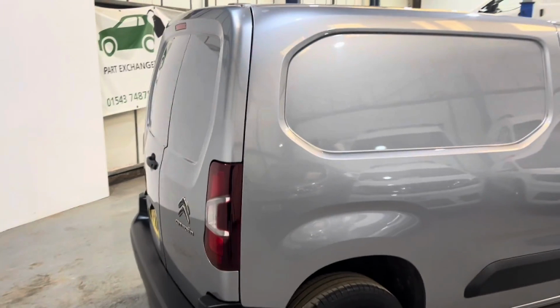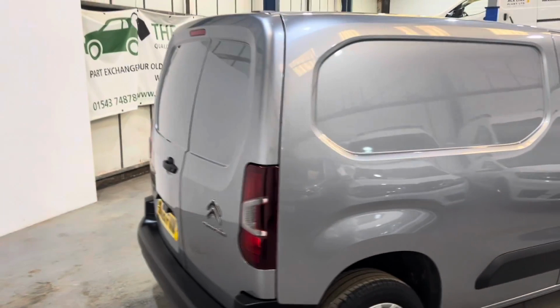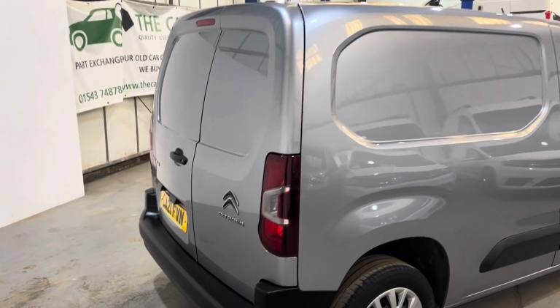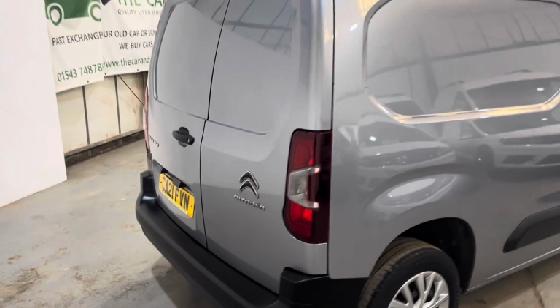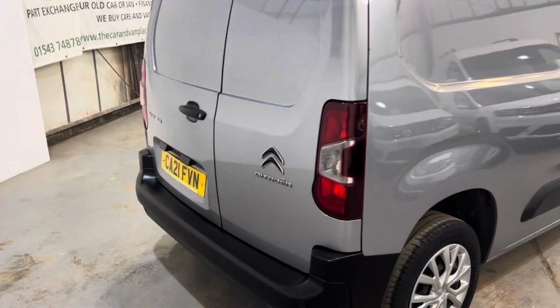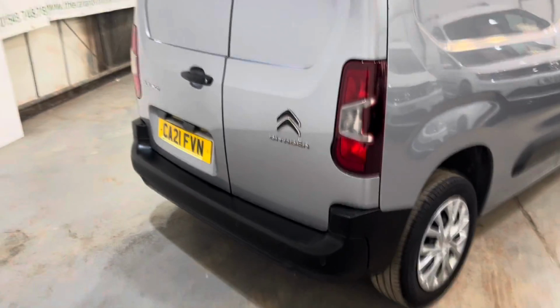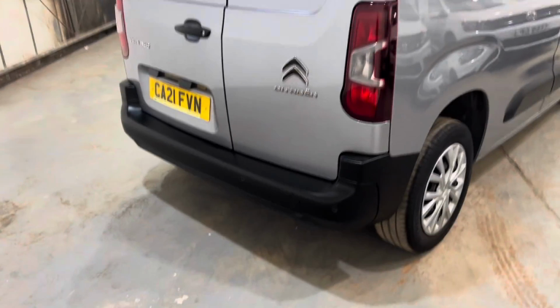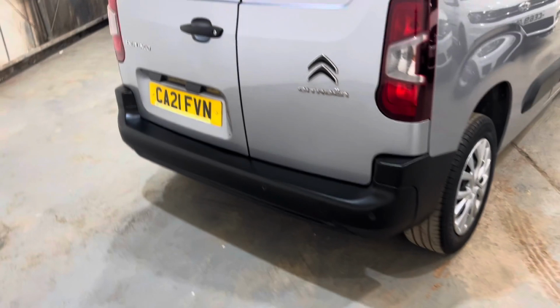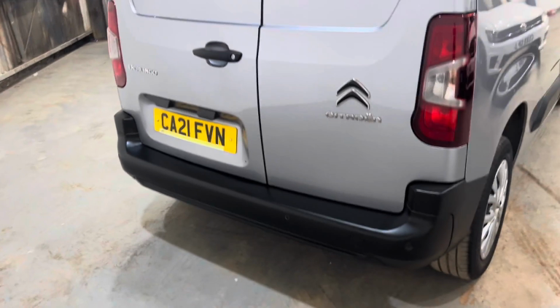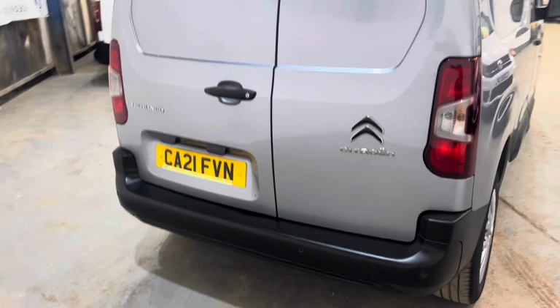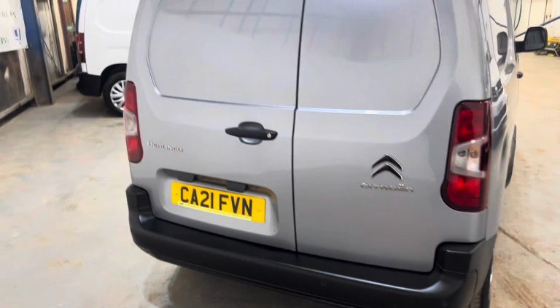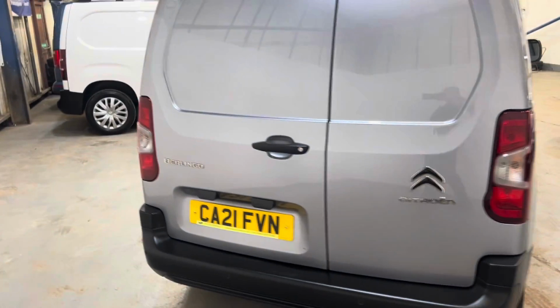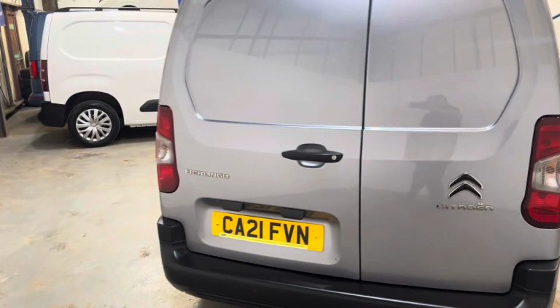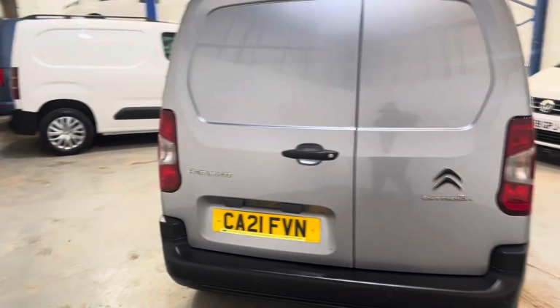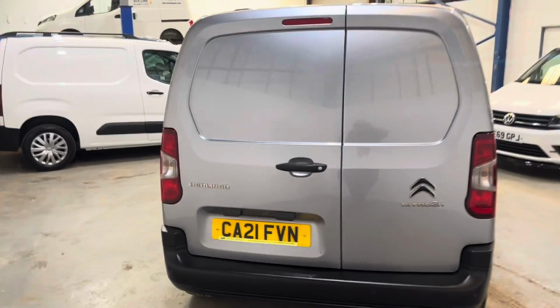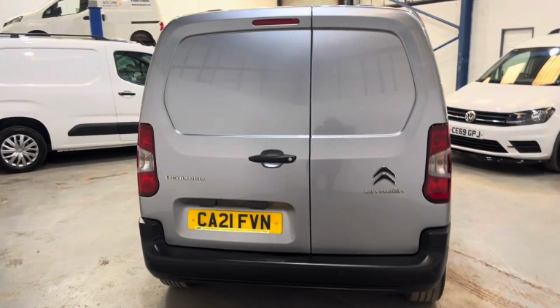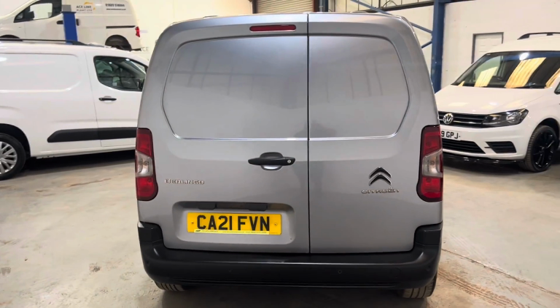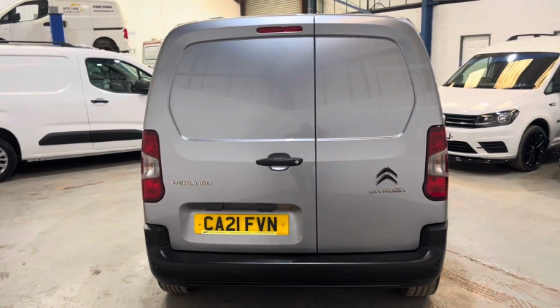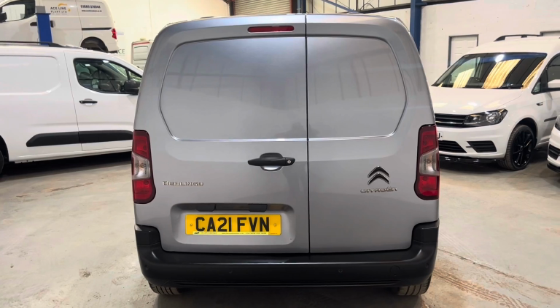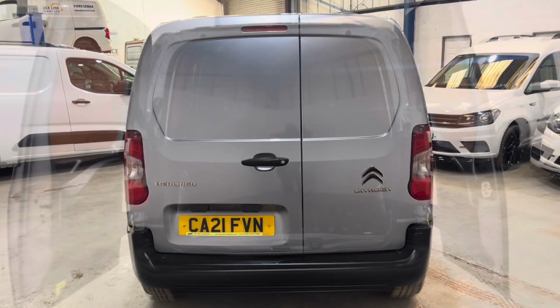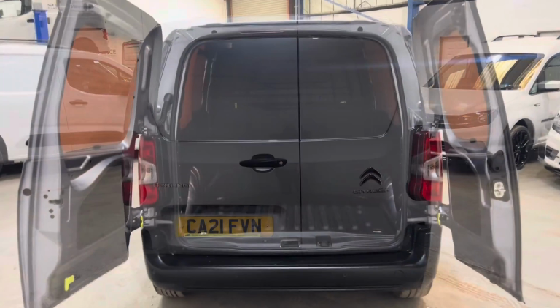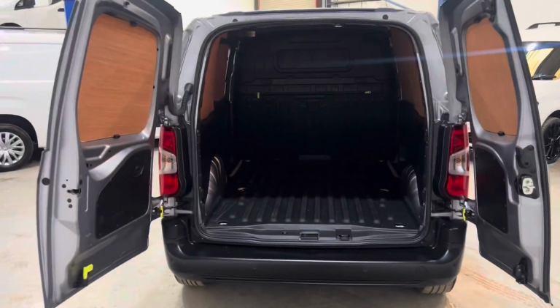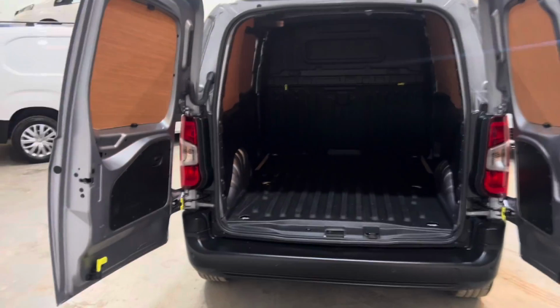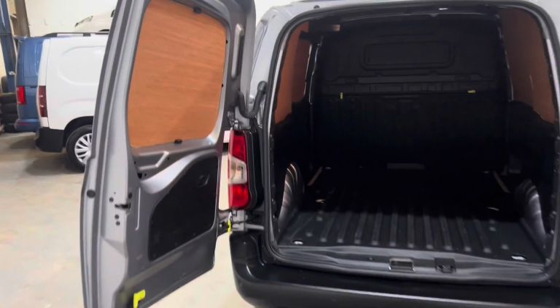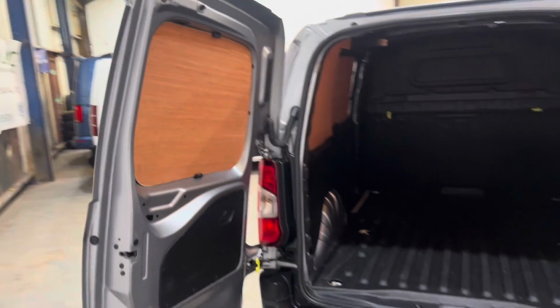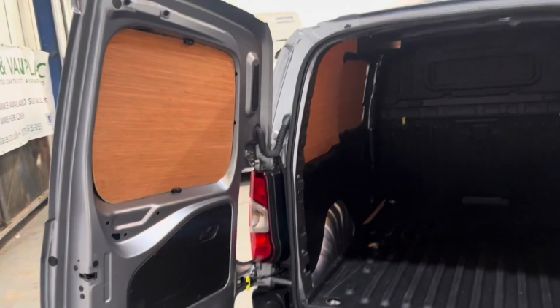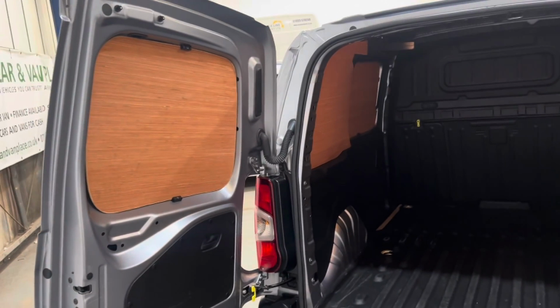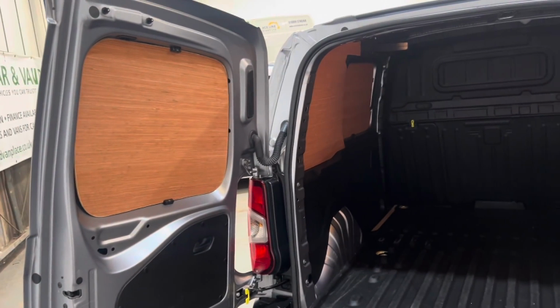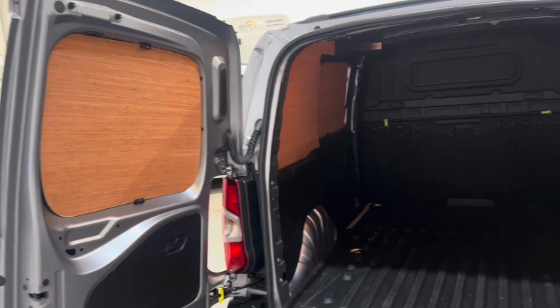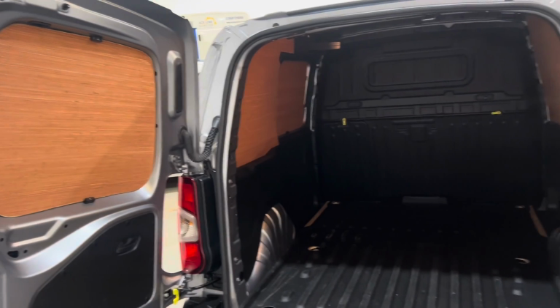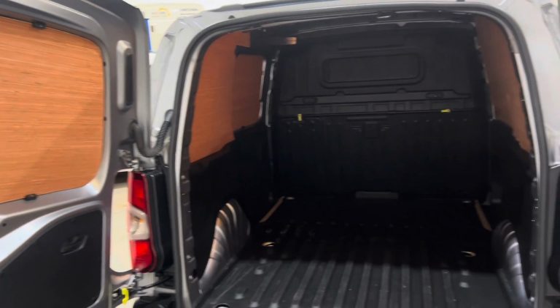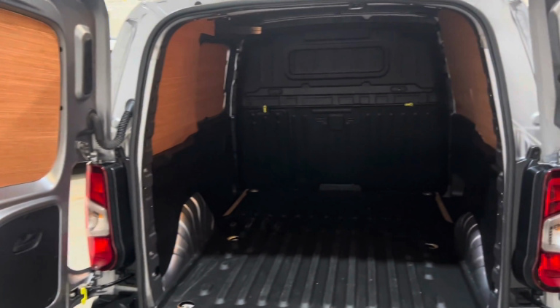Nice and straight, lovely load area as well. It does have rear parking sensors and cruise control too. Let's have a look in the back — as you can see, it's all fully ply lined.